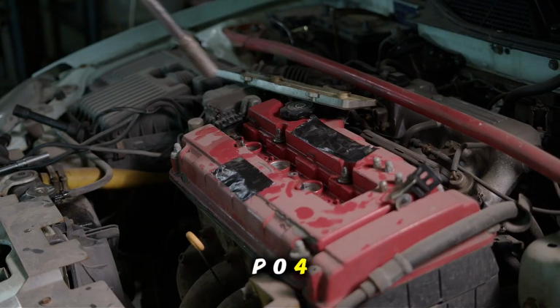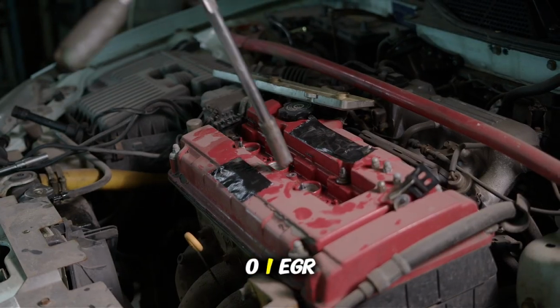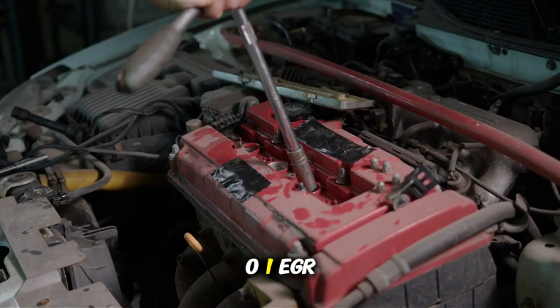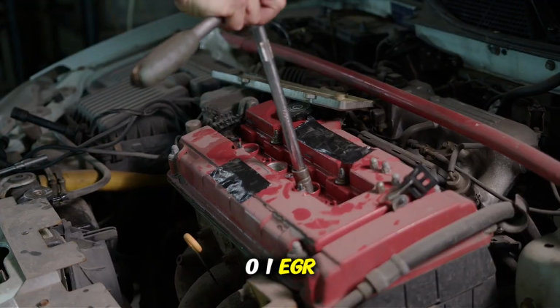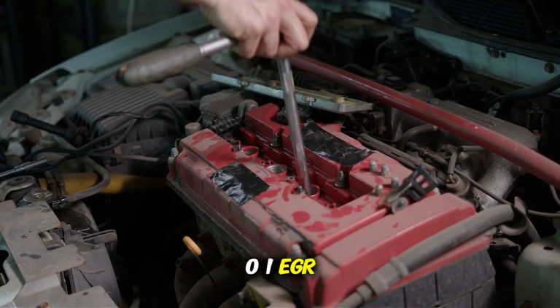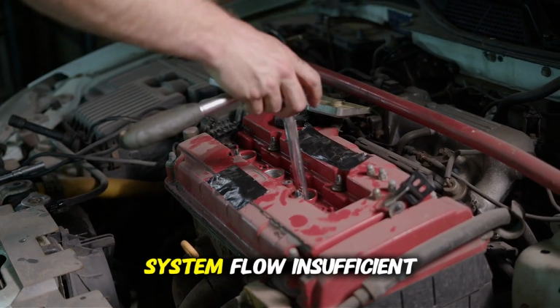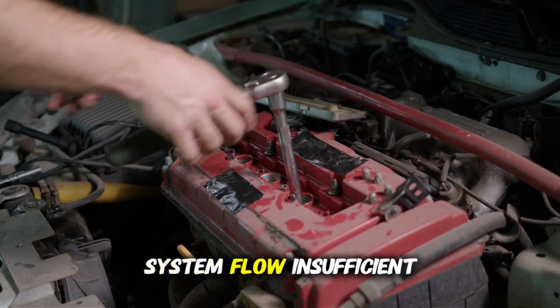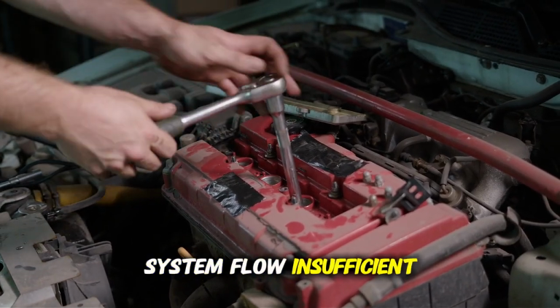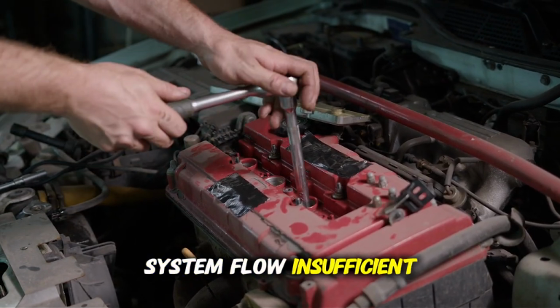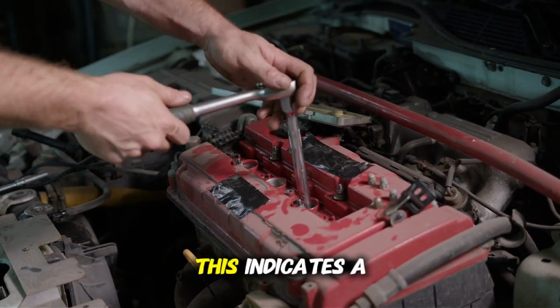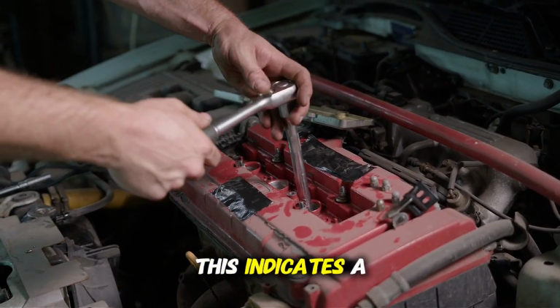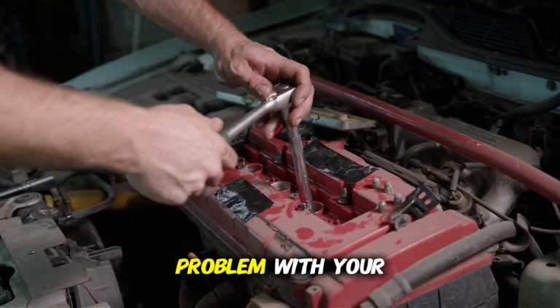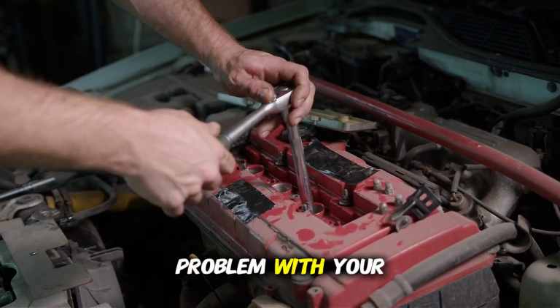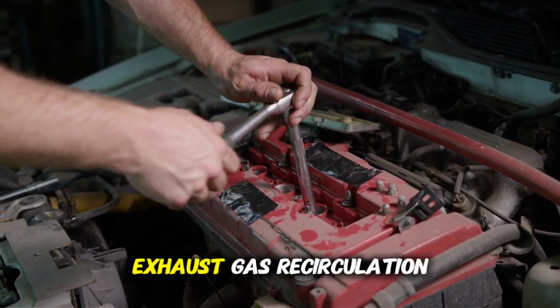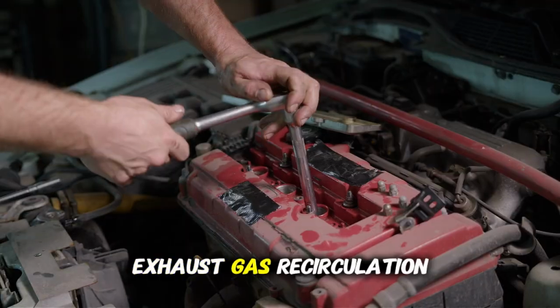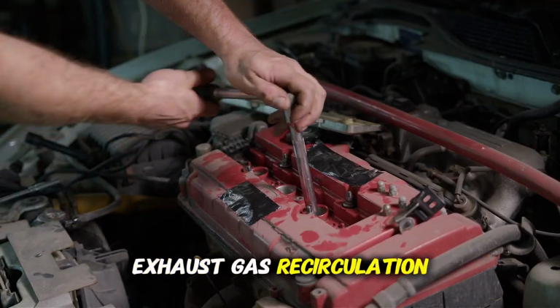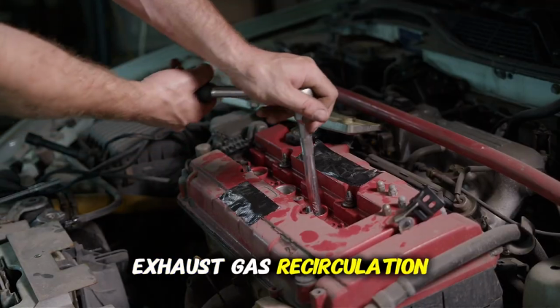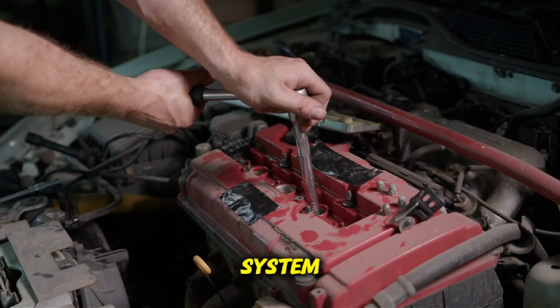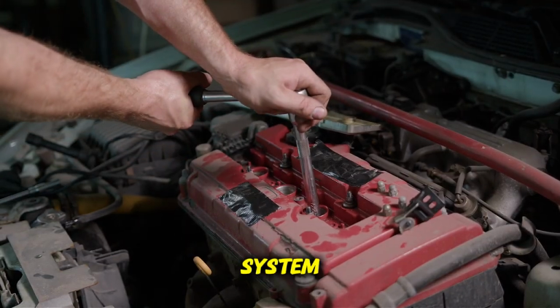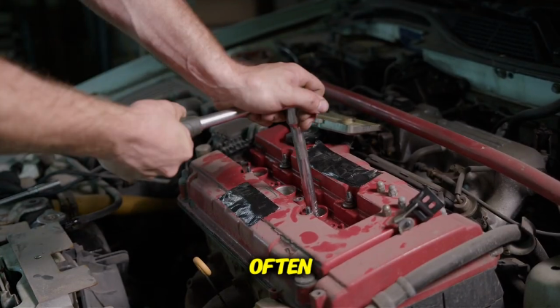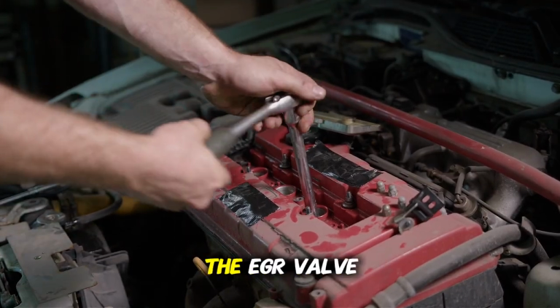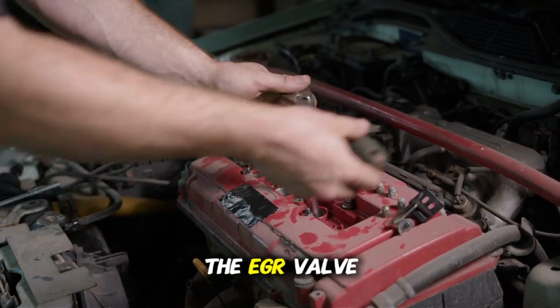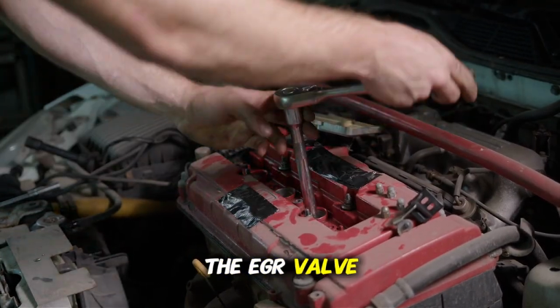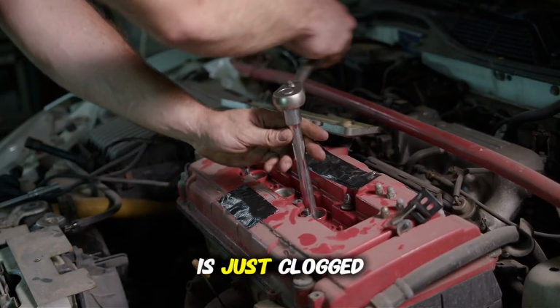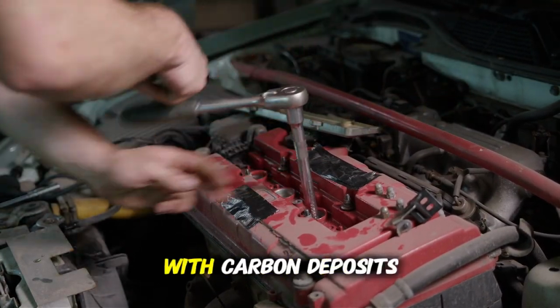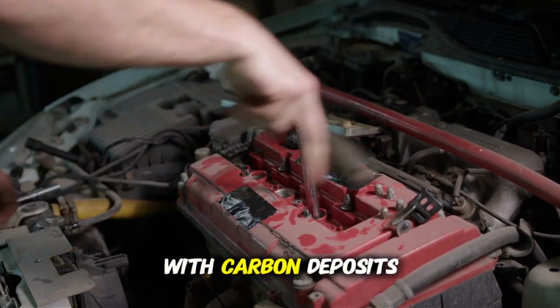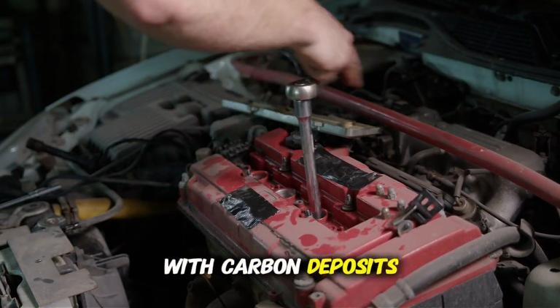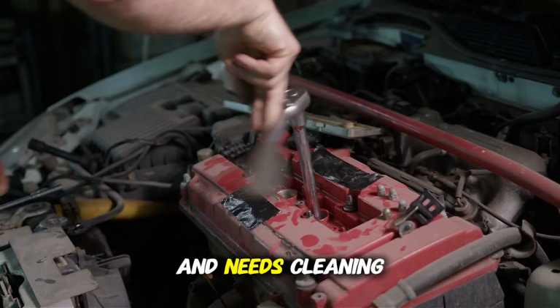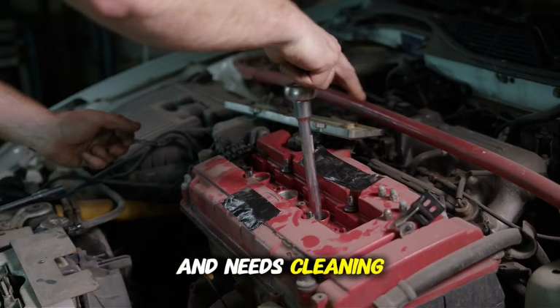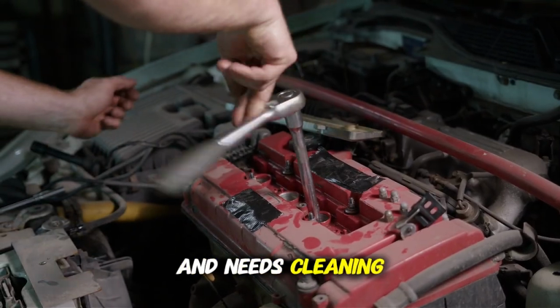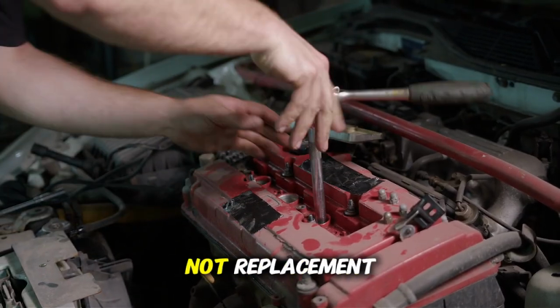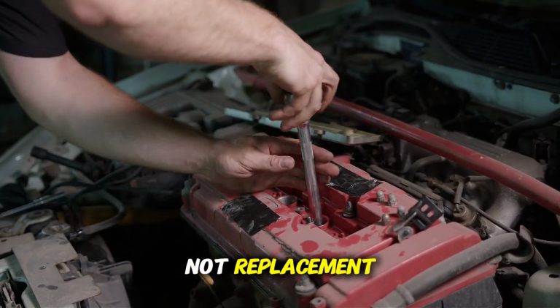P0401 indicates EGR system flow insufficient — a problem with your exhaust gas recirculation system. Often, the EGR valve is just clogged with carbon deposits and needs cleaning, not replacement.